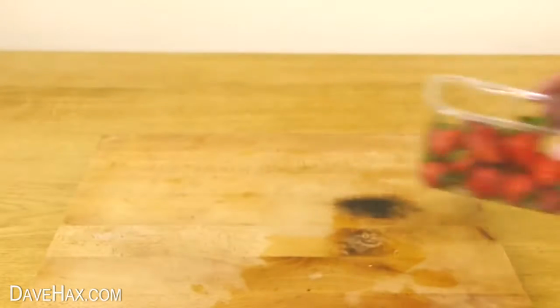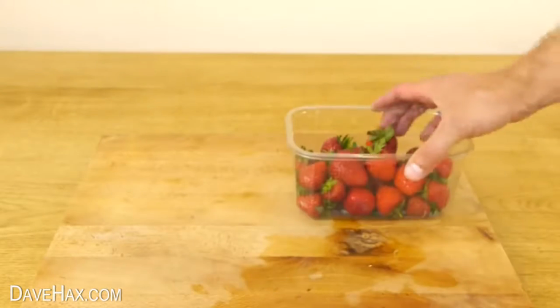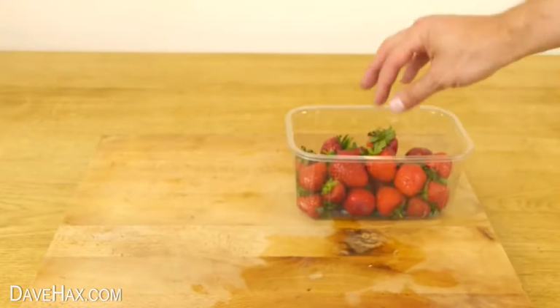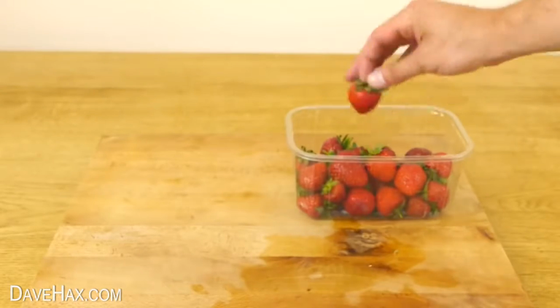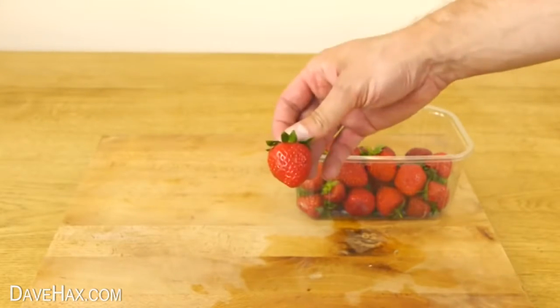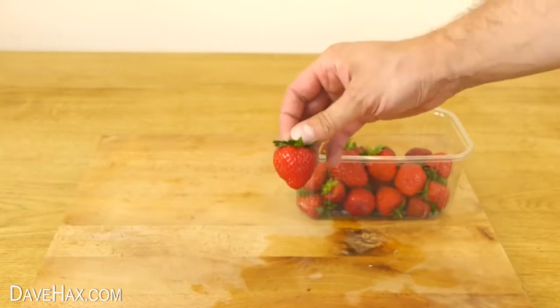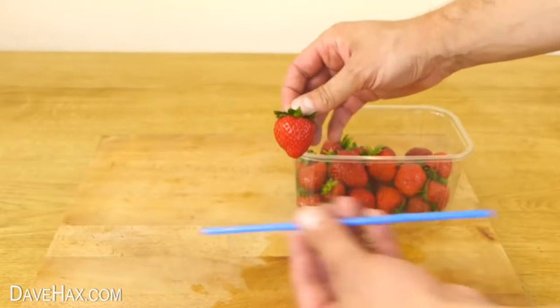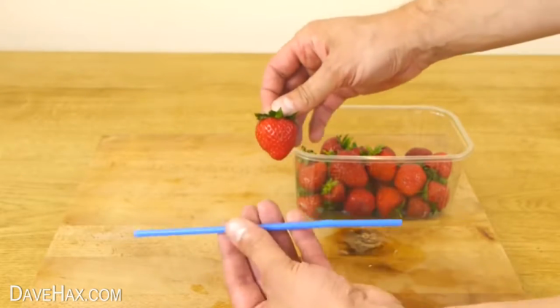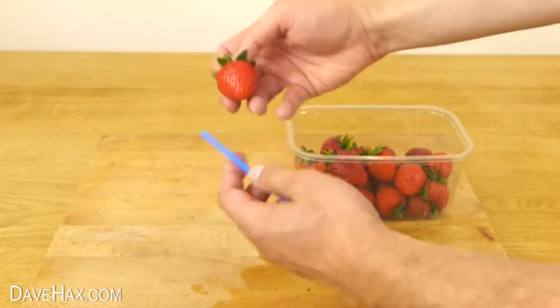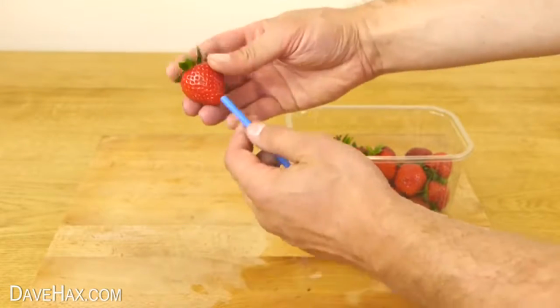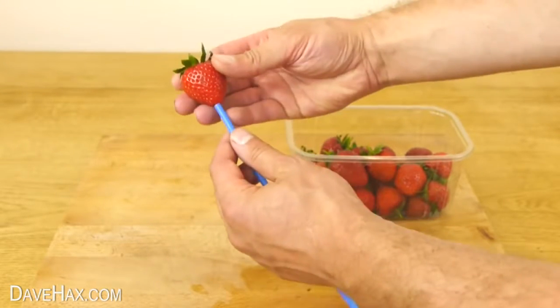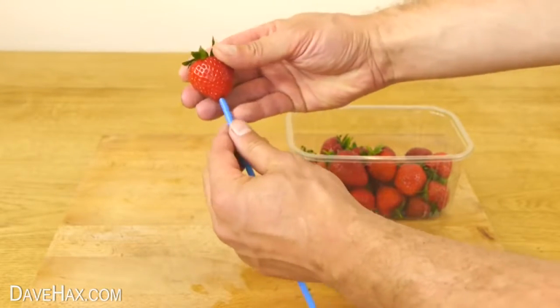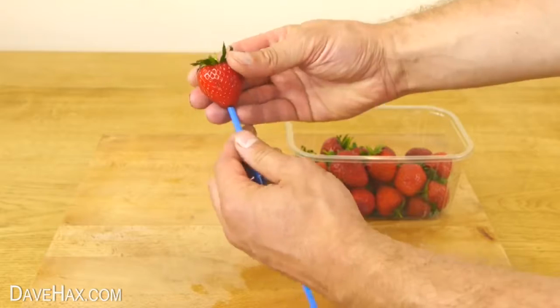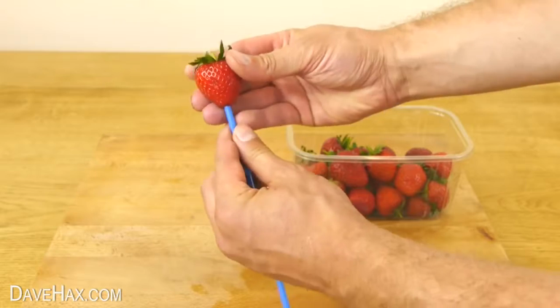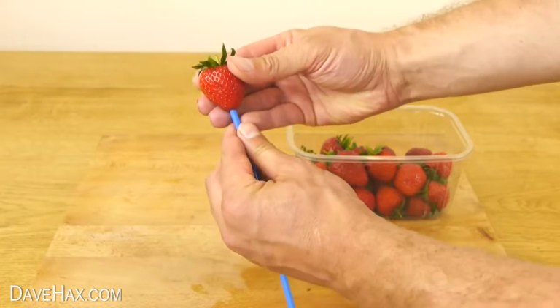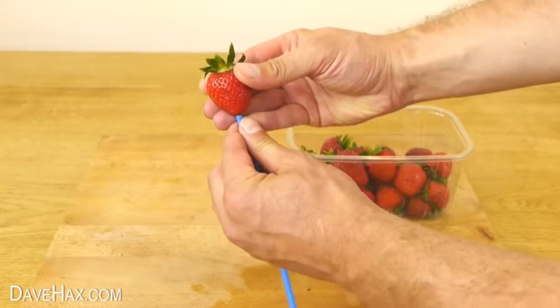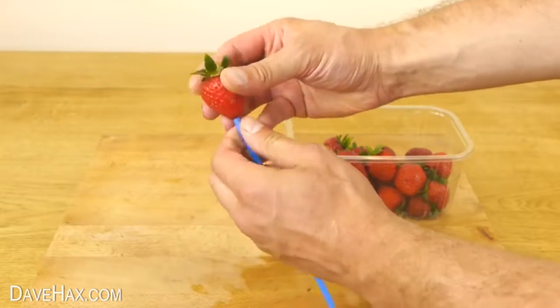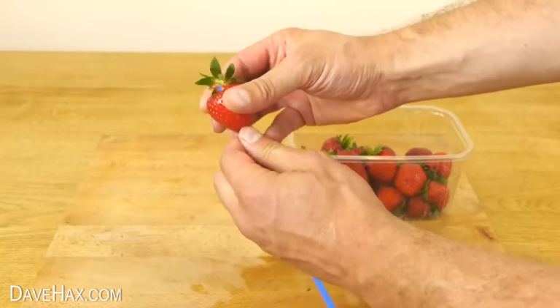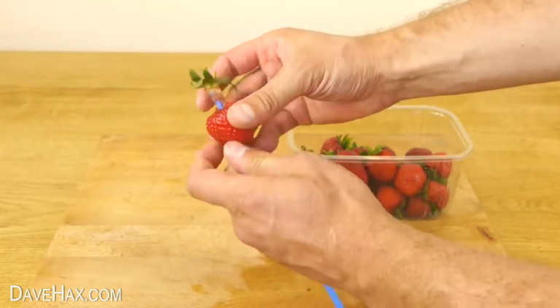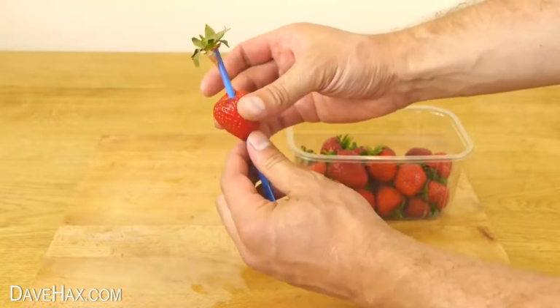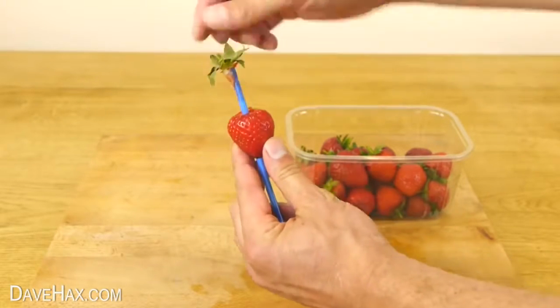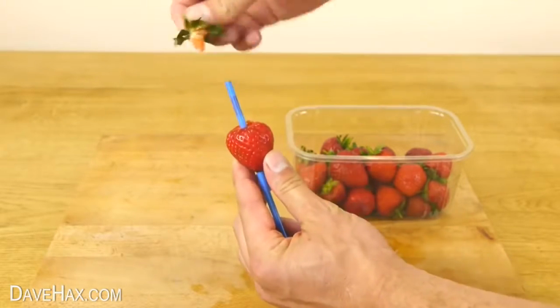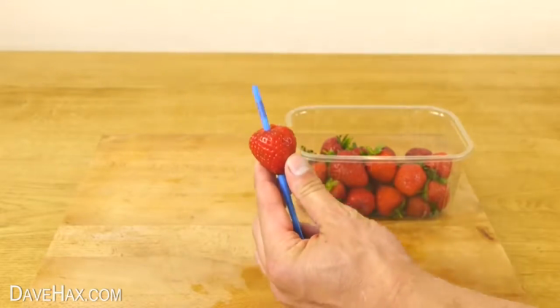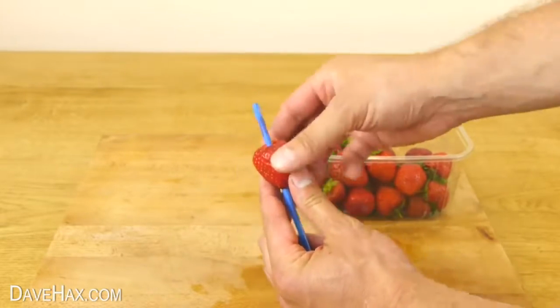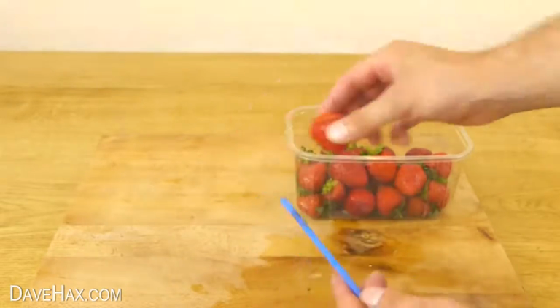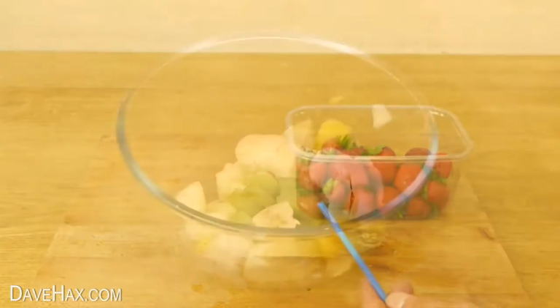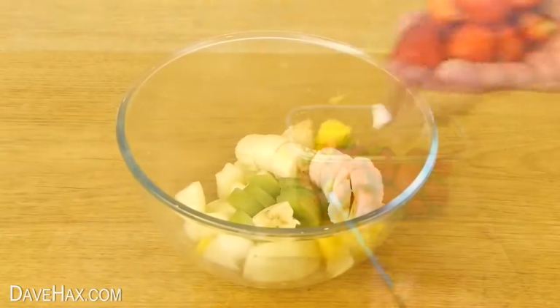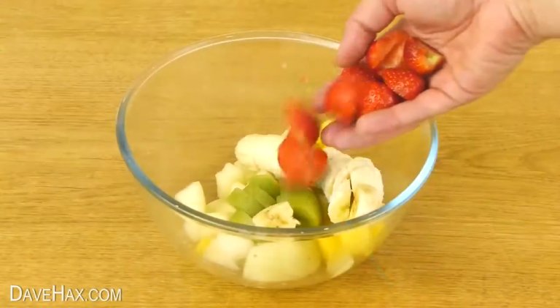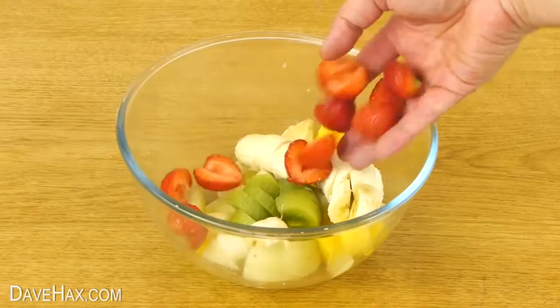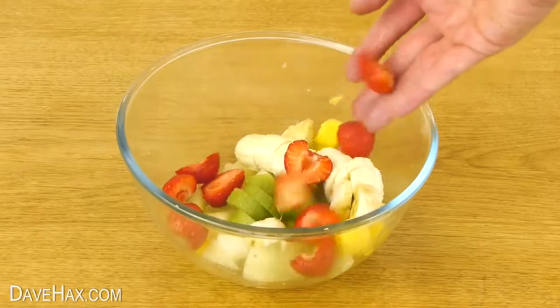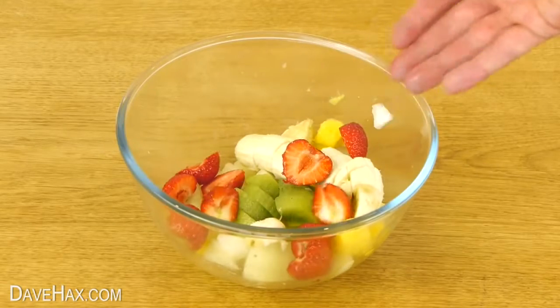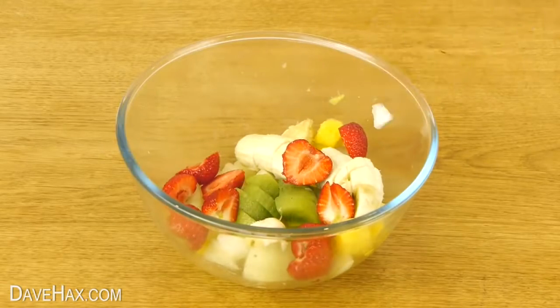When eating strawberries, you can use a drinking straw to remove the stem. Push it in from underneath and it comes straight off. Slice them up and add them to your salad.